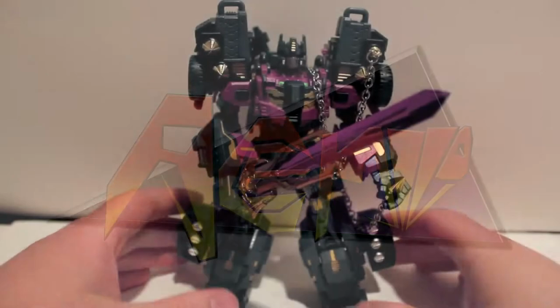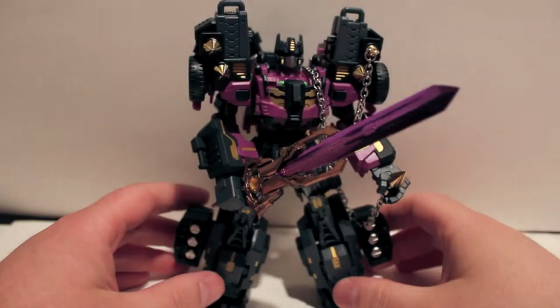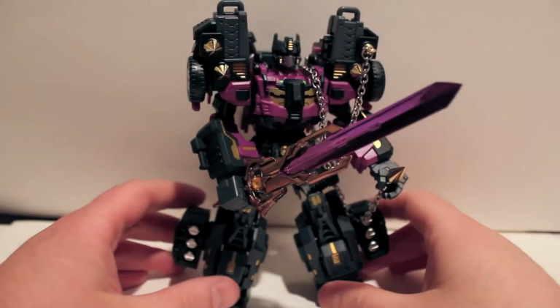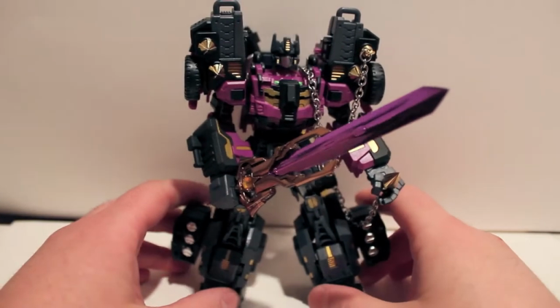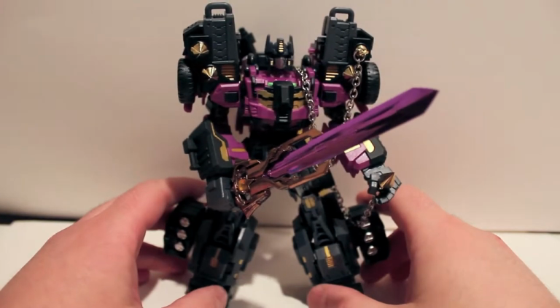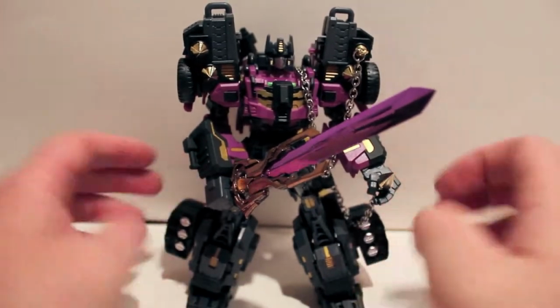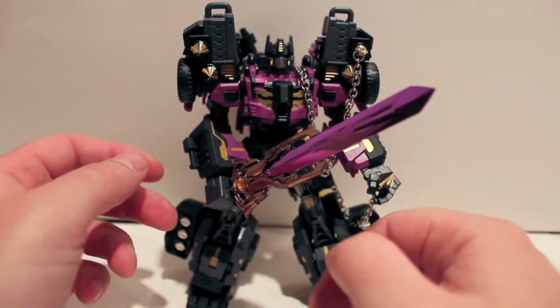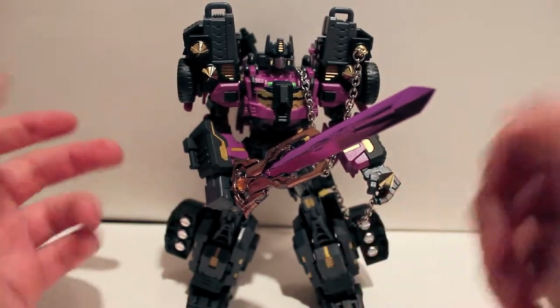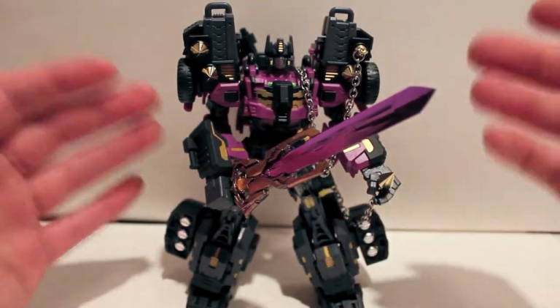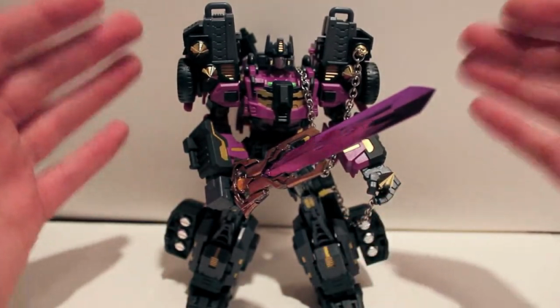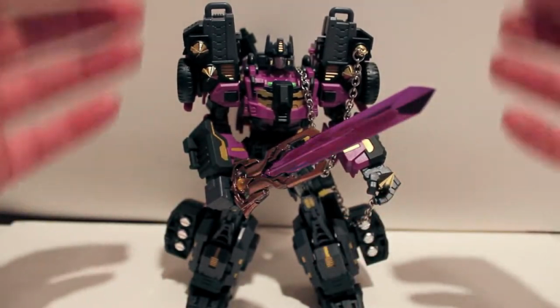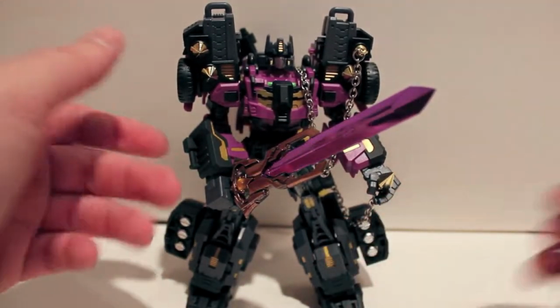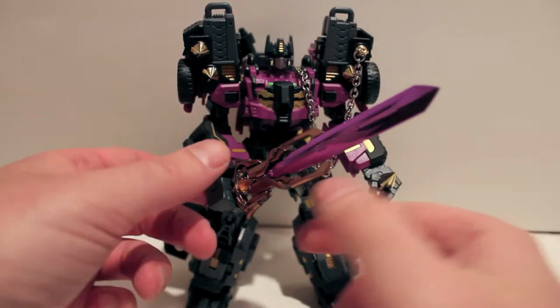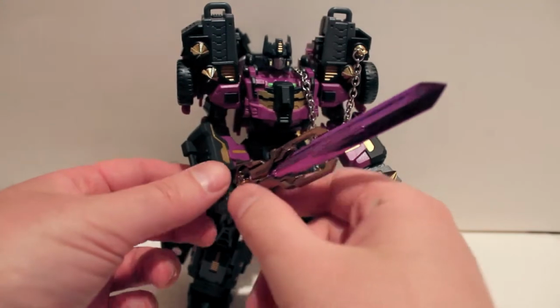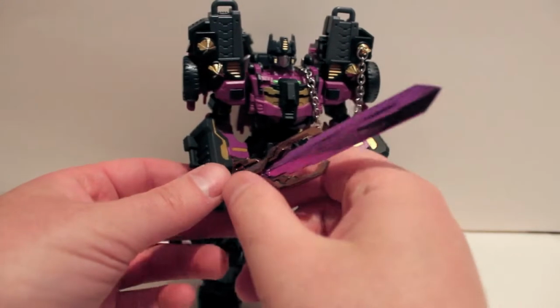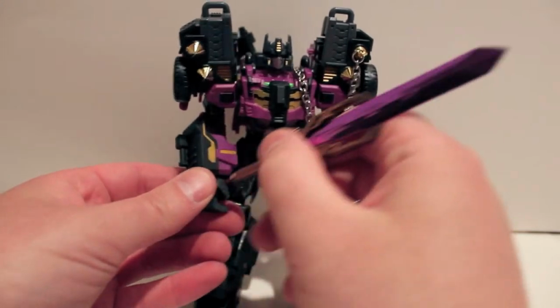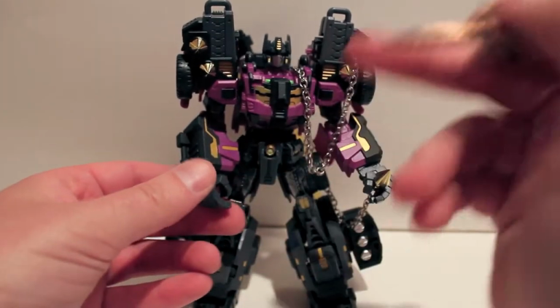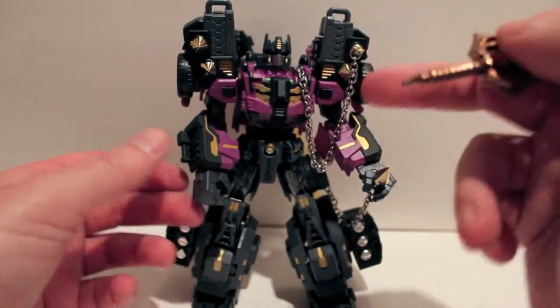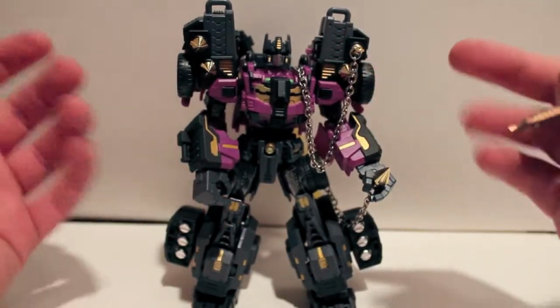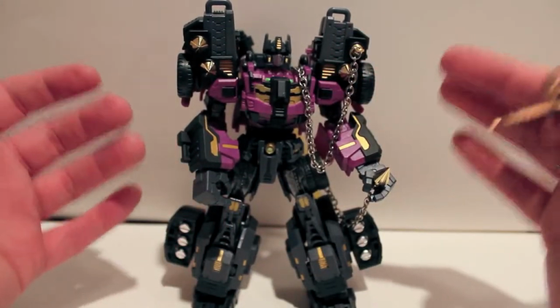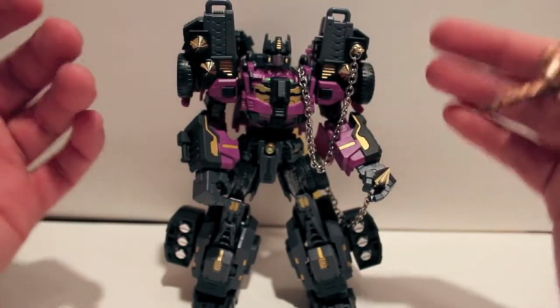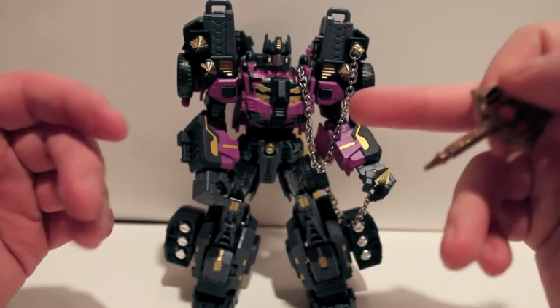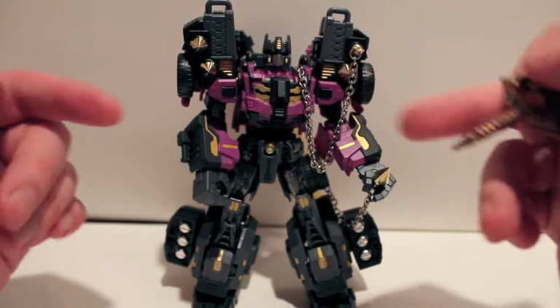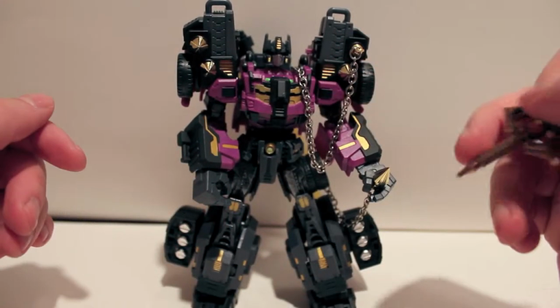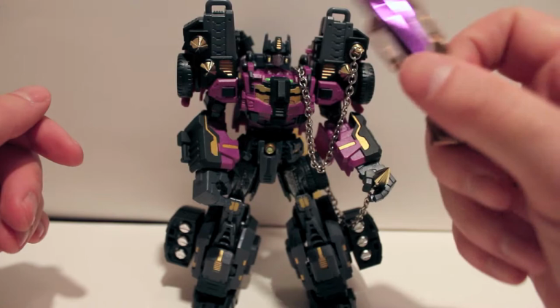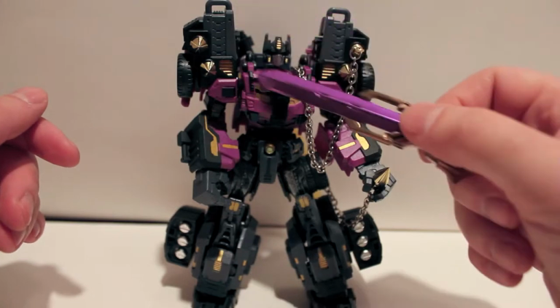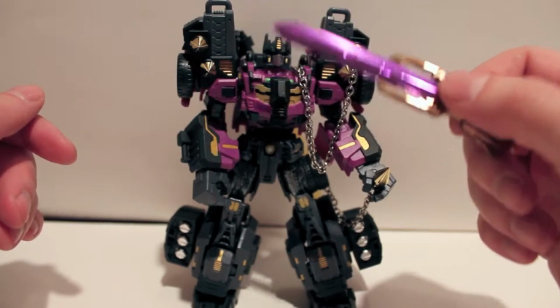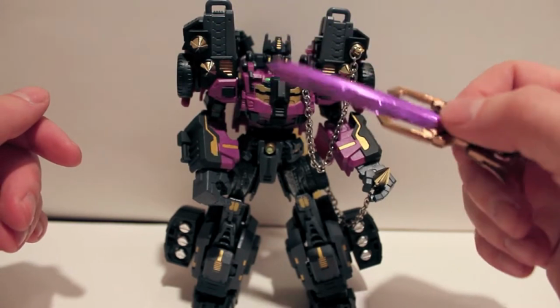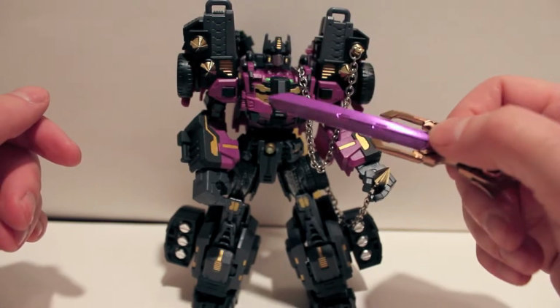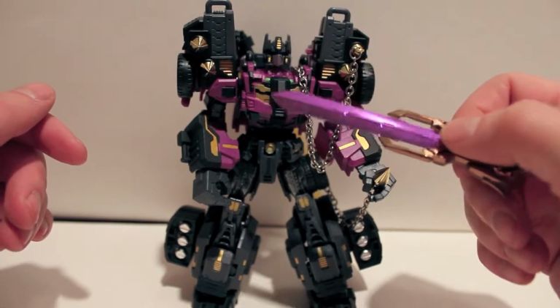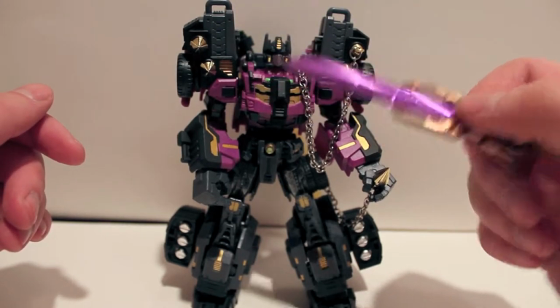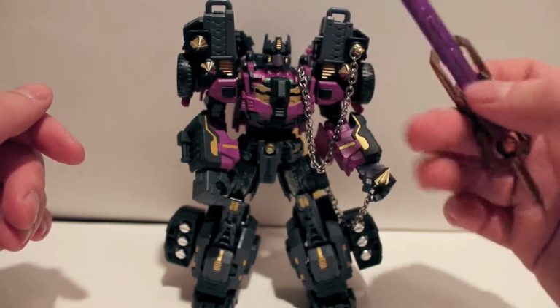What's up guys? Just got a real quick video here. You may remember I just reviewed this guy not too long ago — this is the Maki Toys Battle Tanker armor for Bodkan Shattered Goliath Optimus.